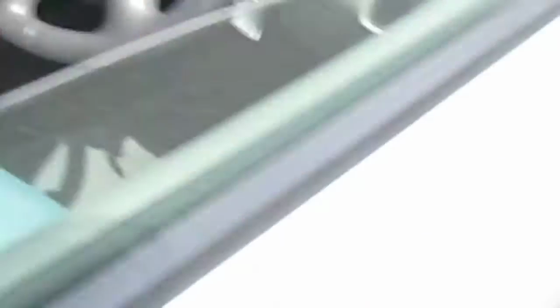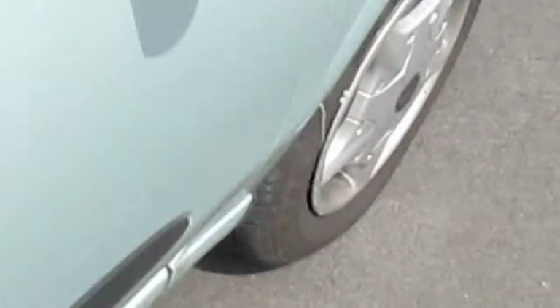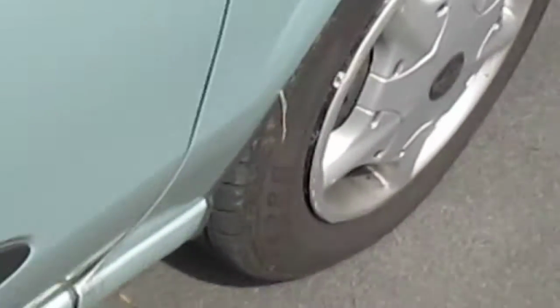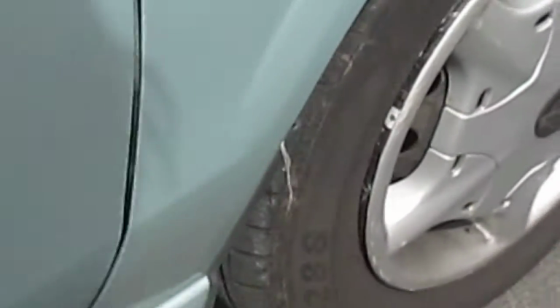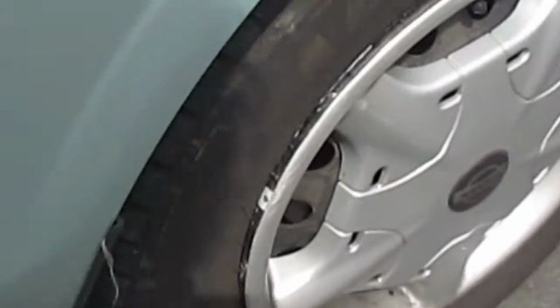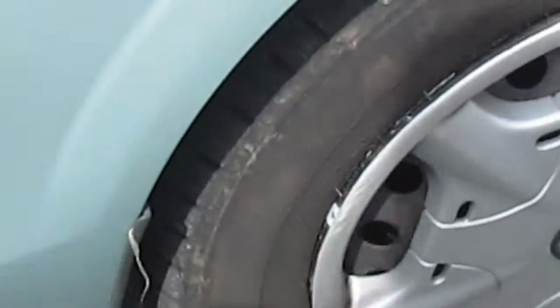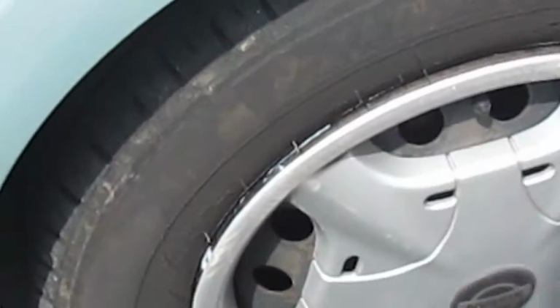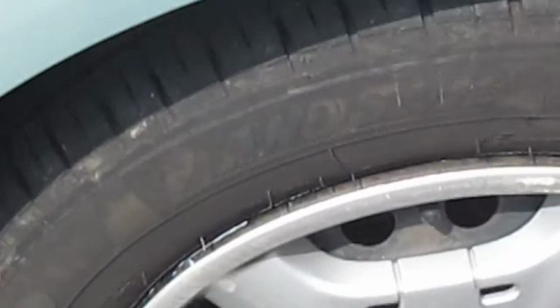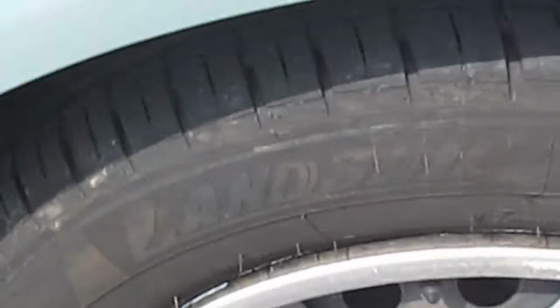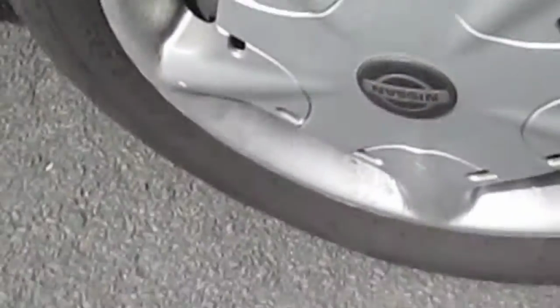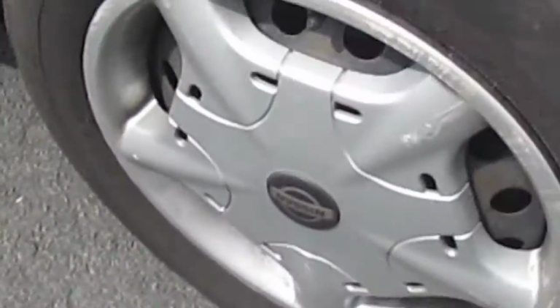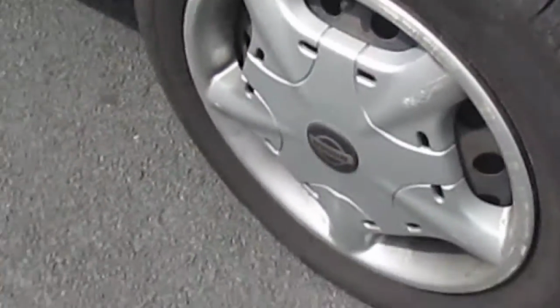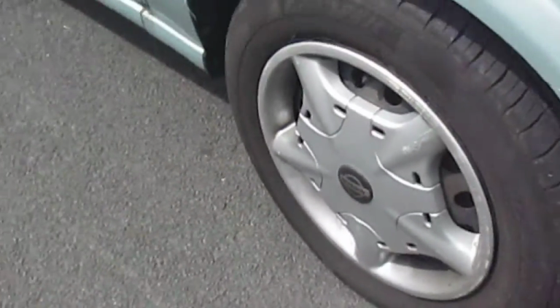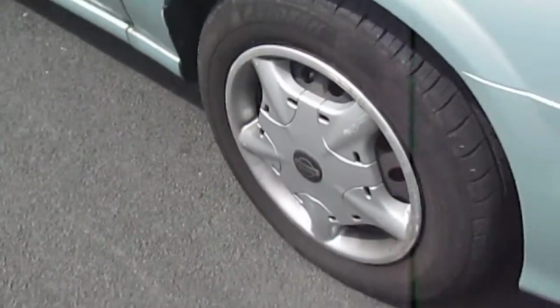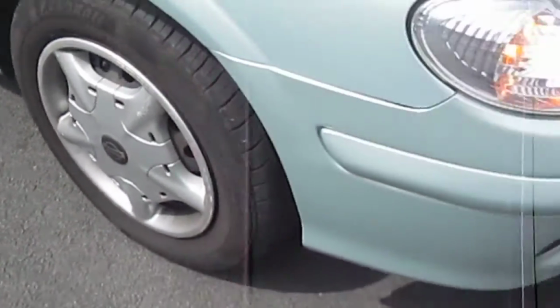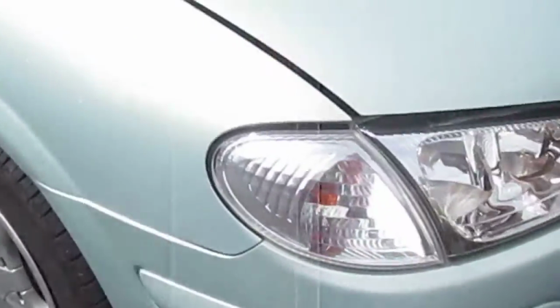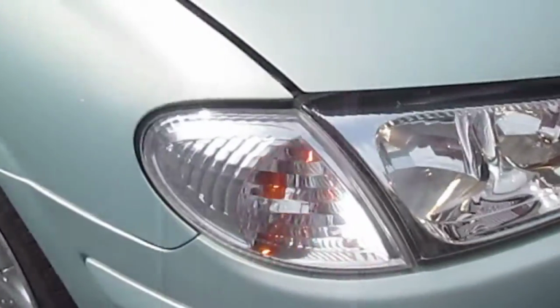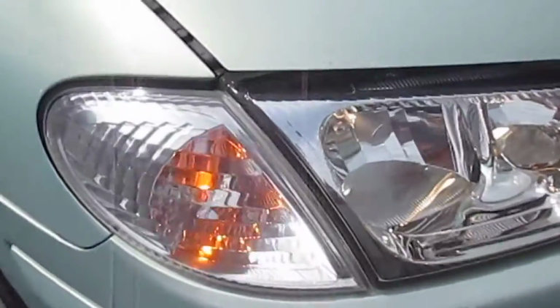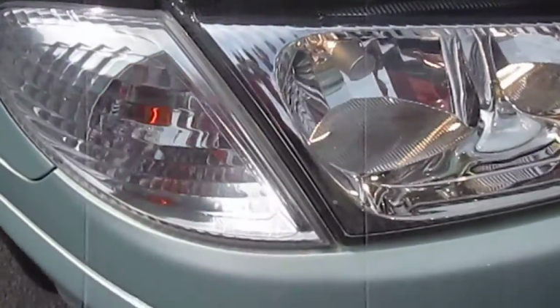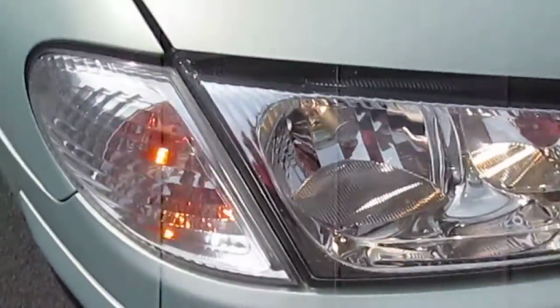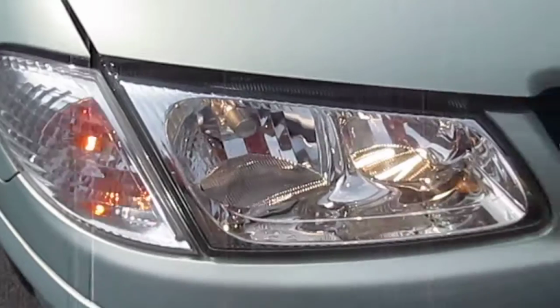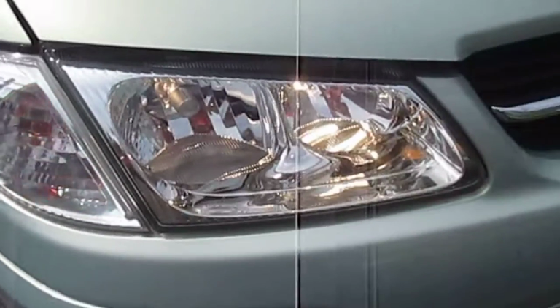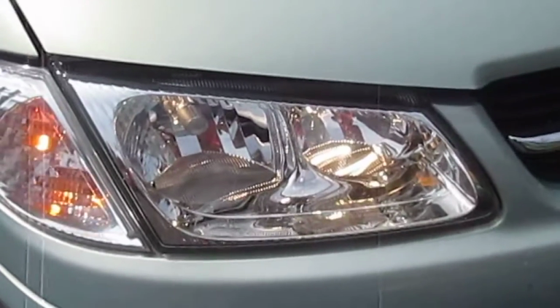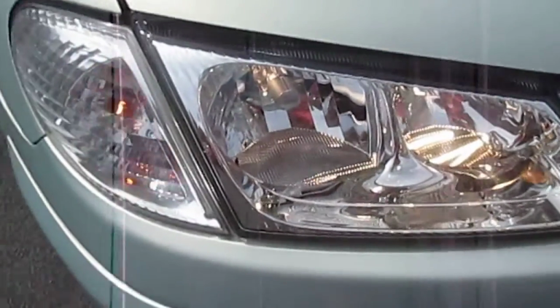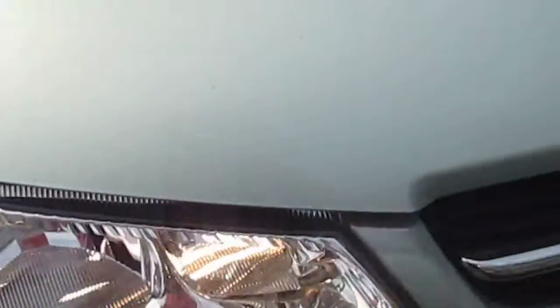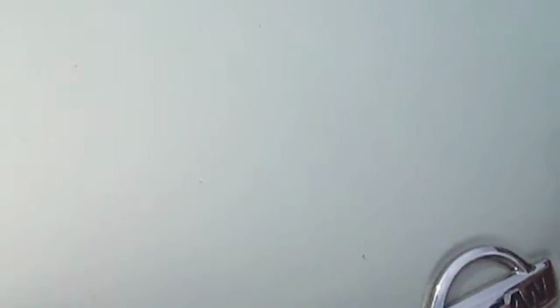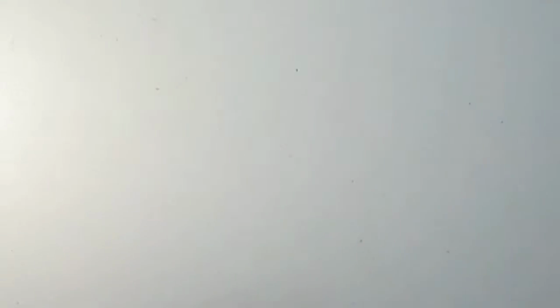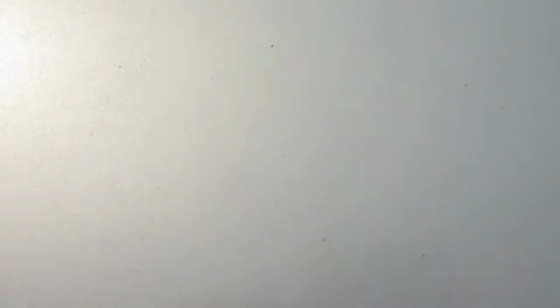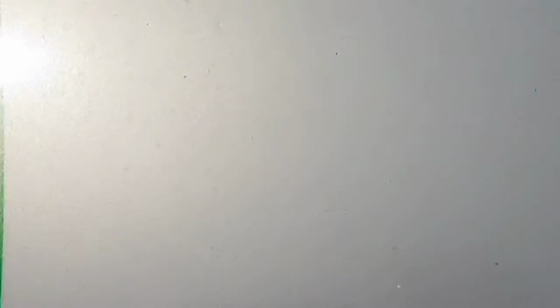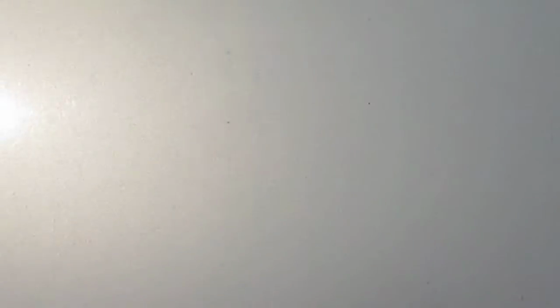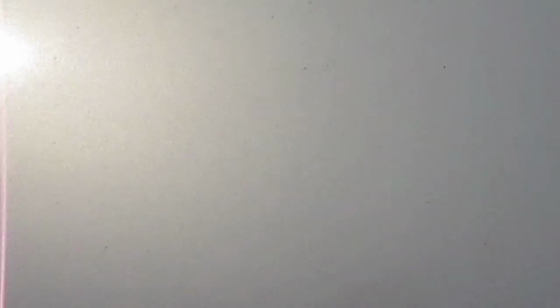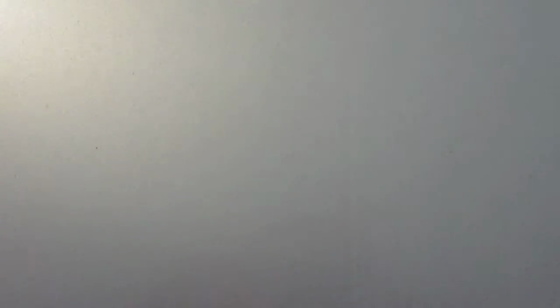14-inch steel wheels on this. Watch the headlights right here — sorry, it's the sun, I know you can't see them very well.